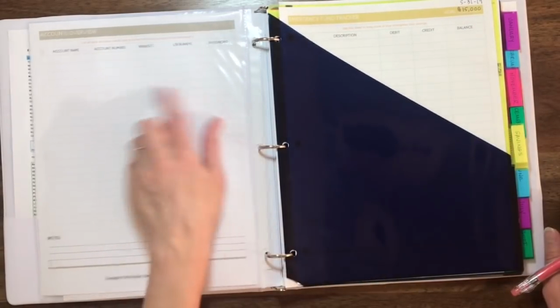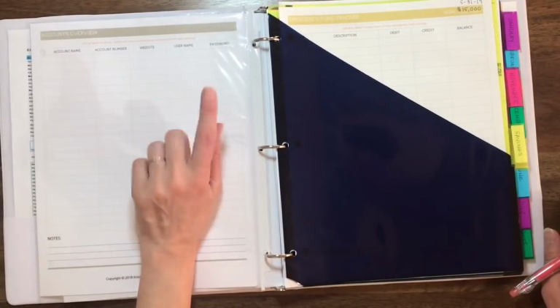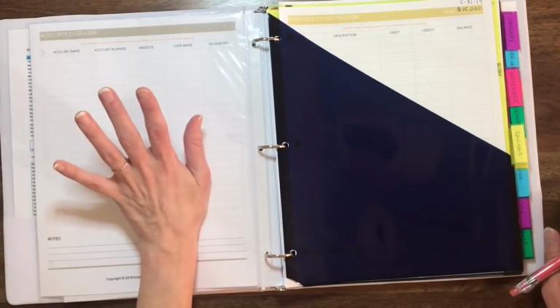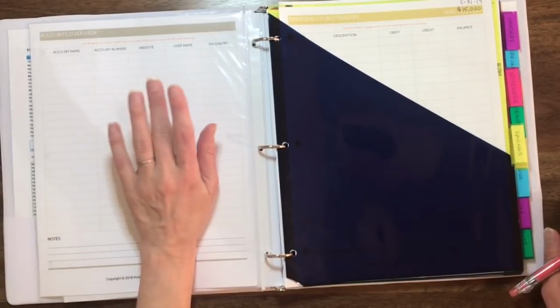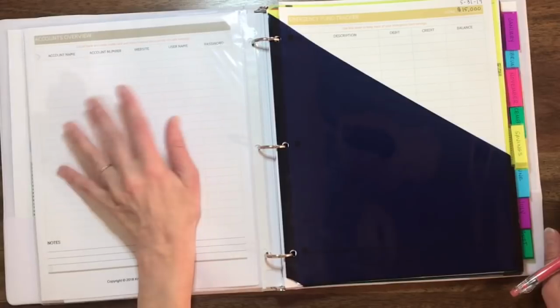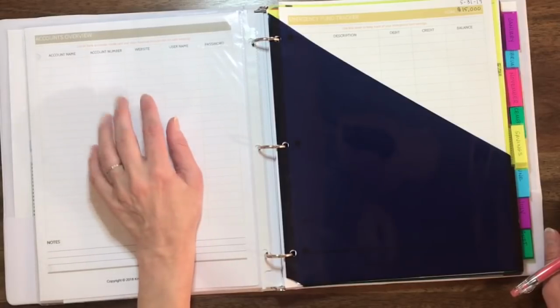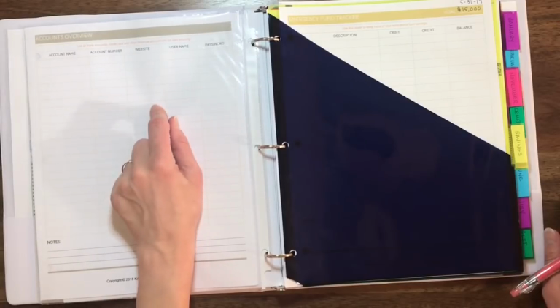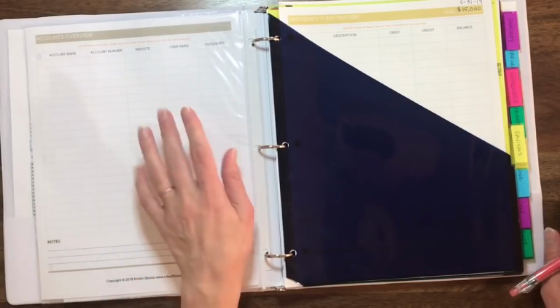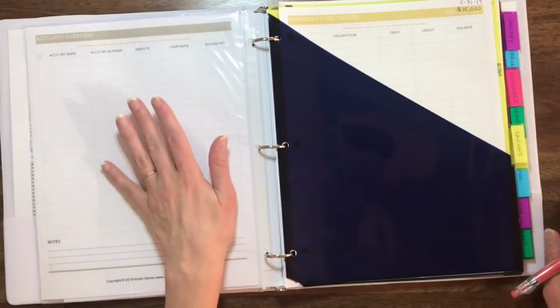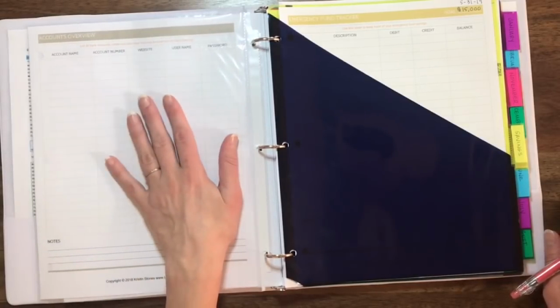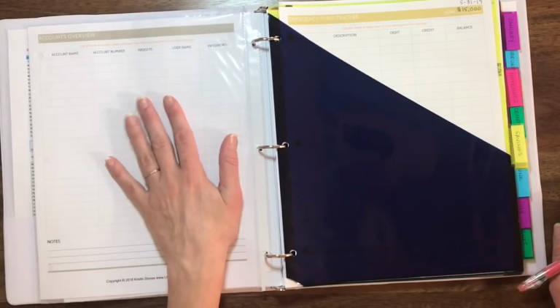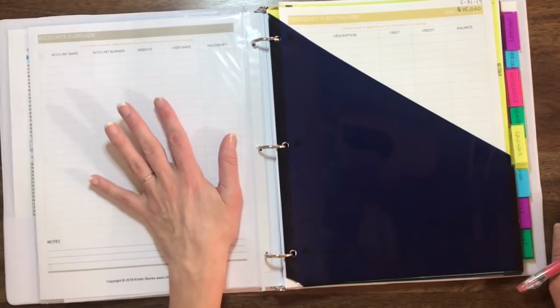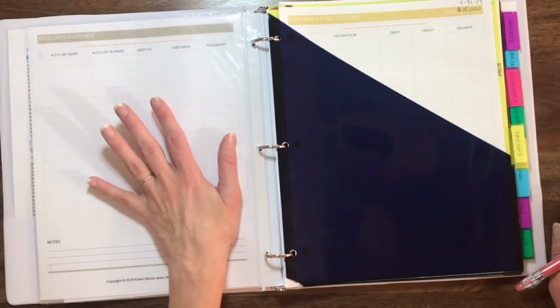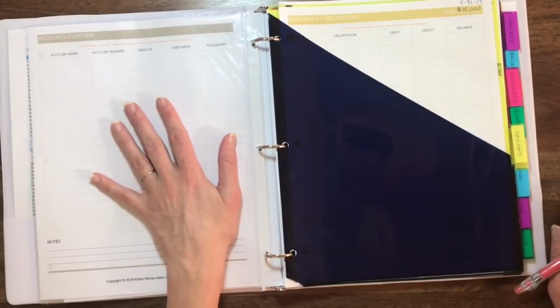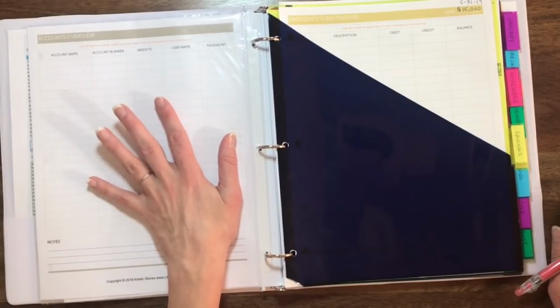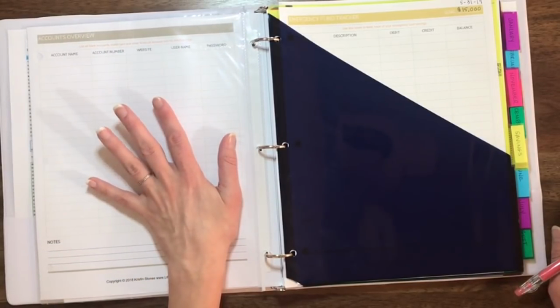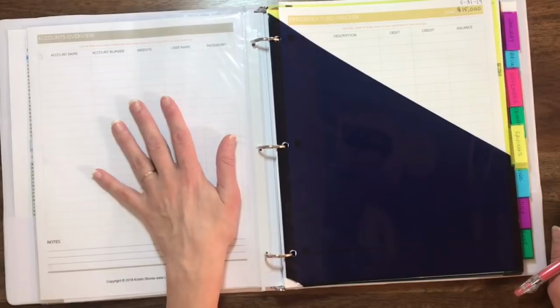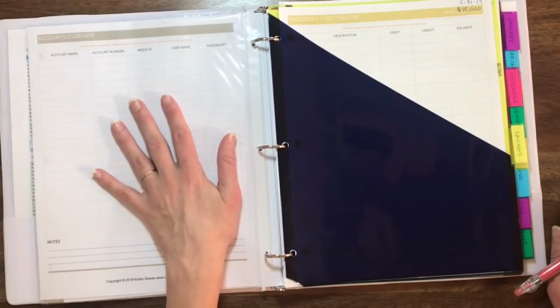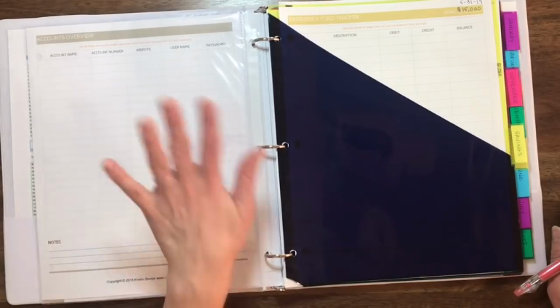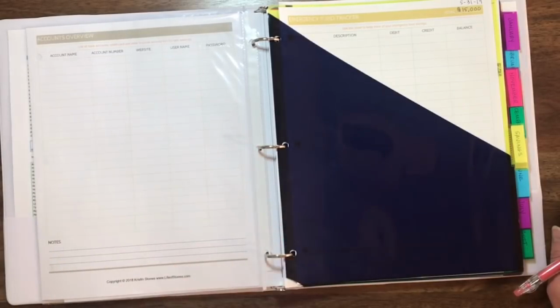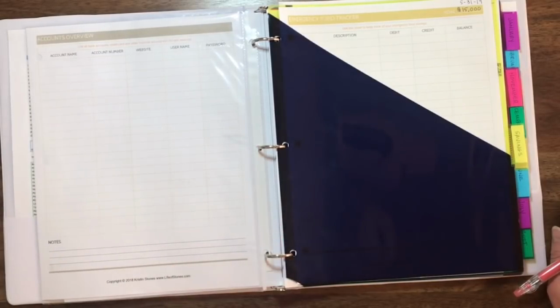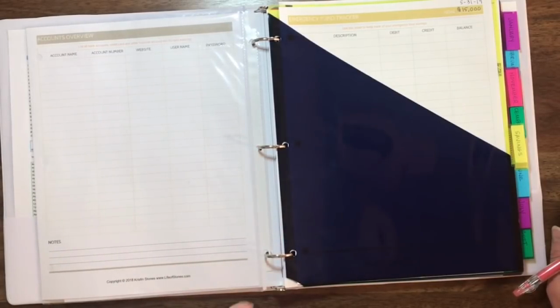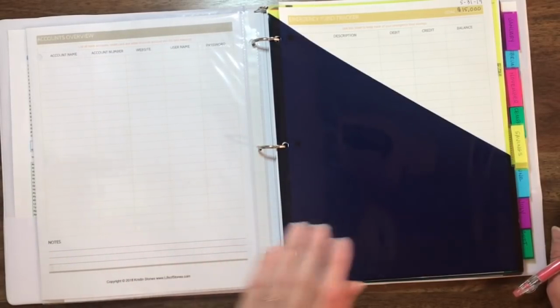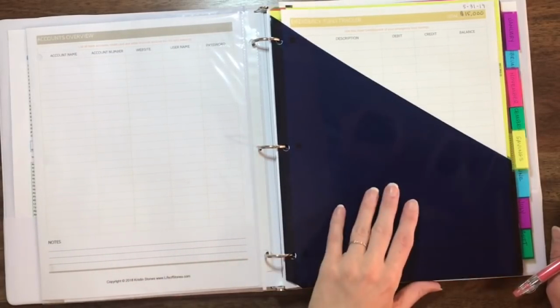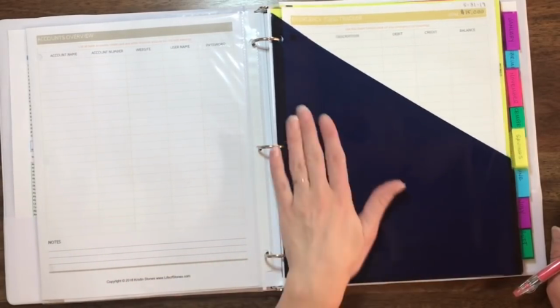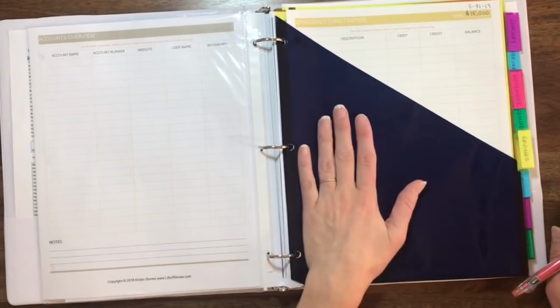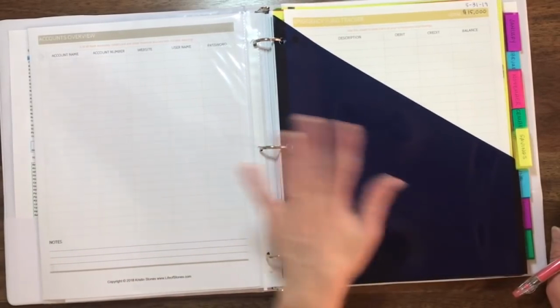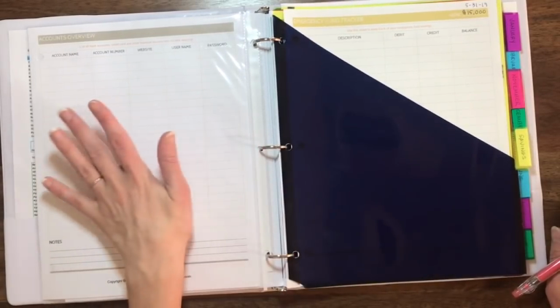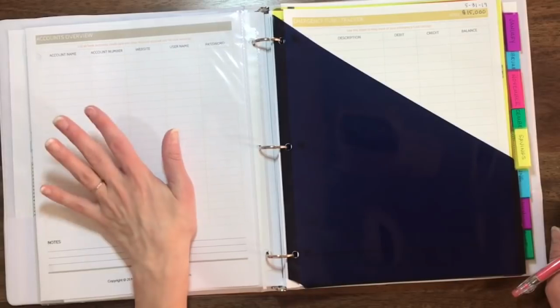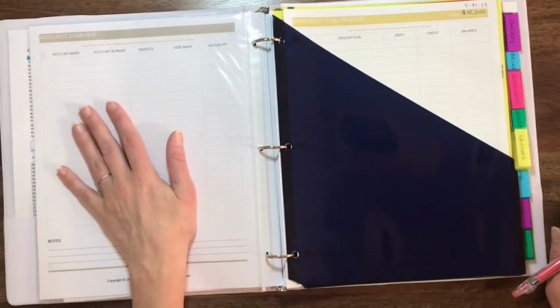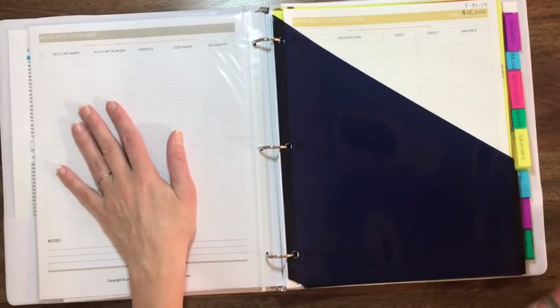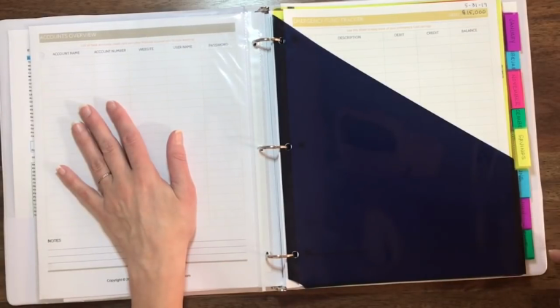He doesn't know any of this information and would have no idea how to access it. So I really wanted to include this because I think it's very important that everybody participating in your finances is able to access this information.